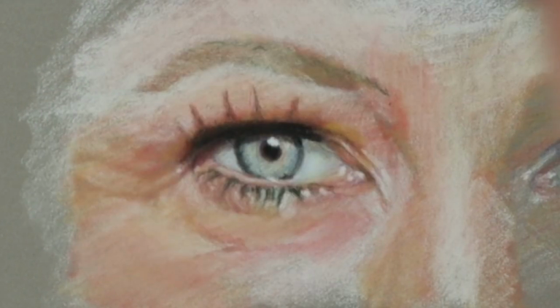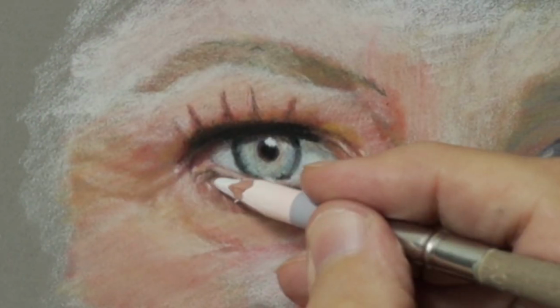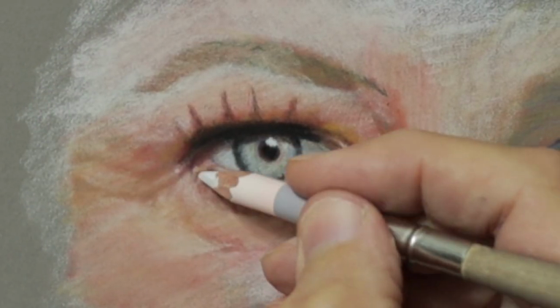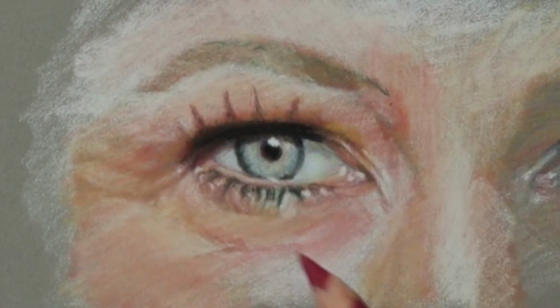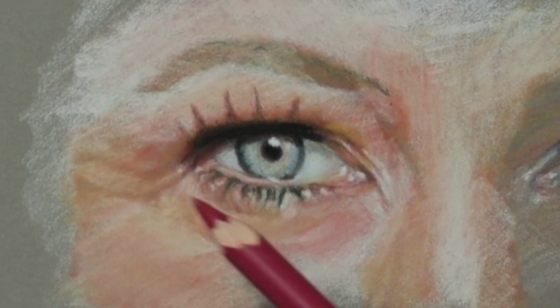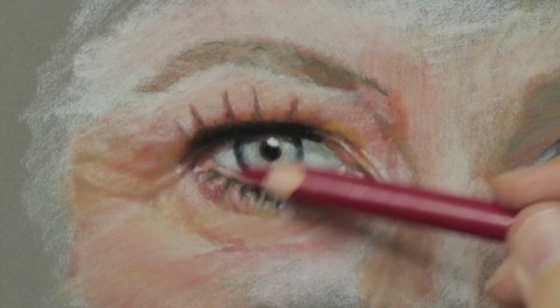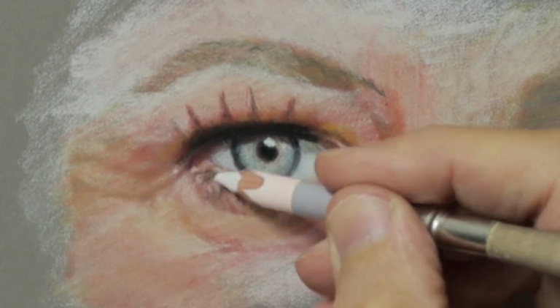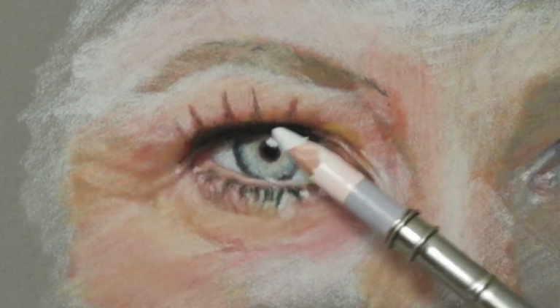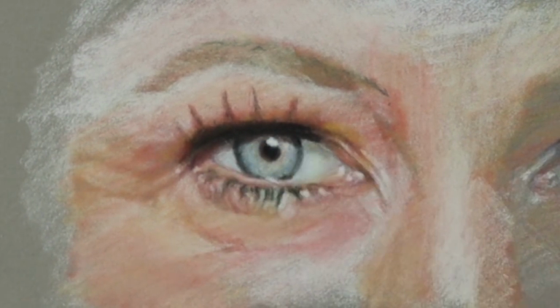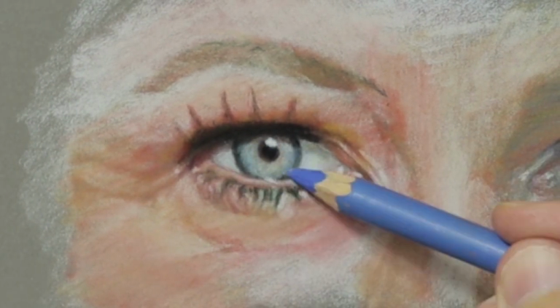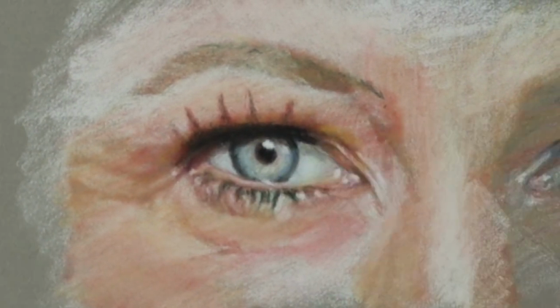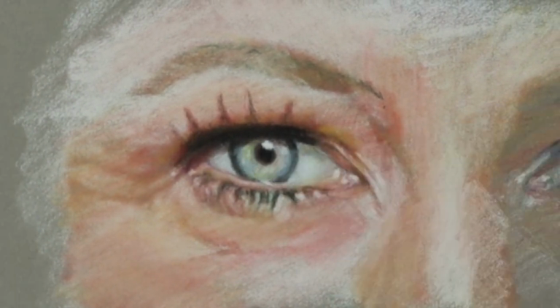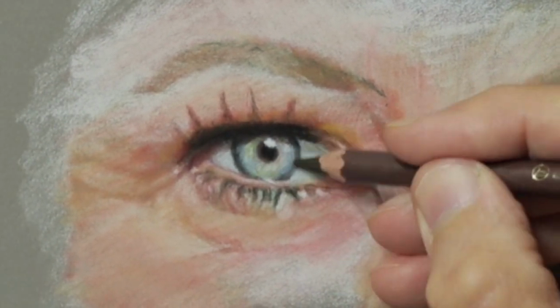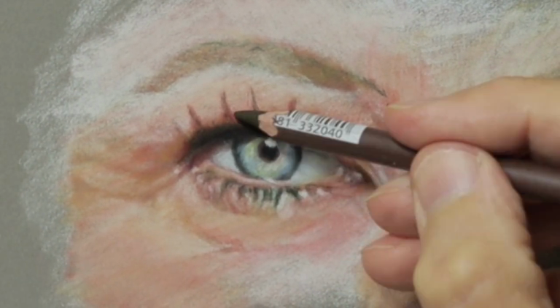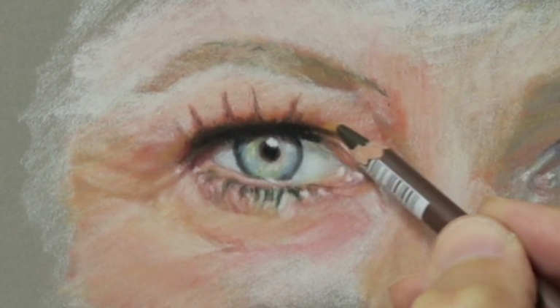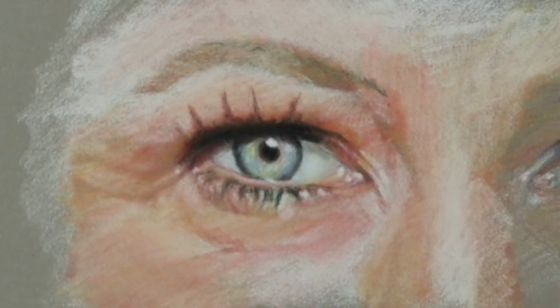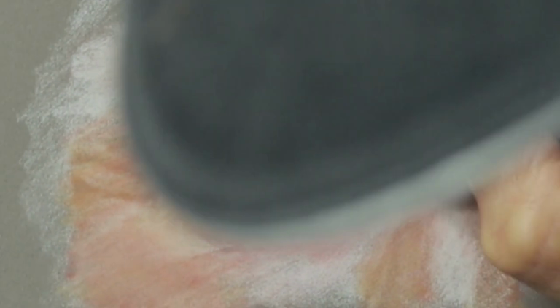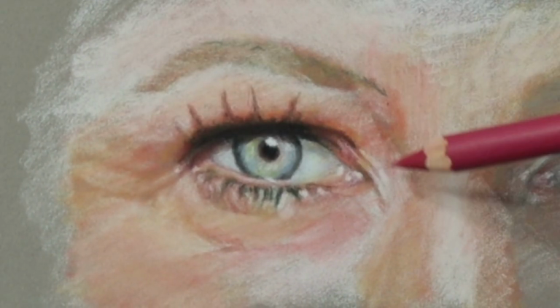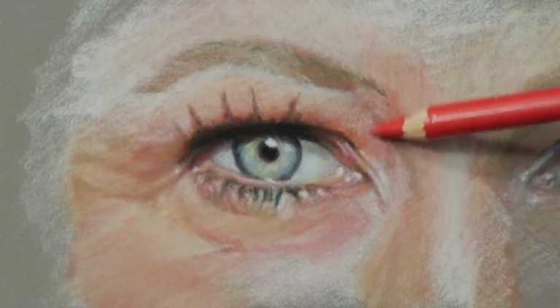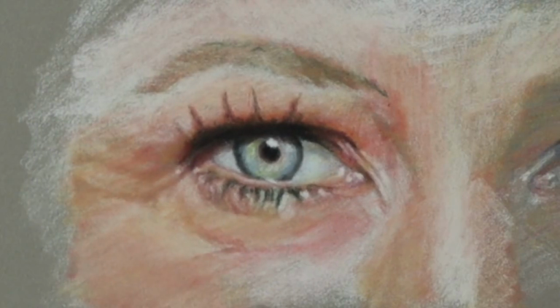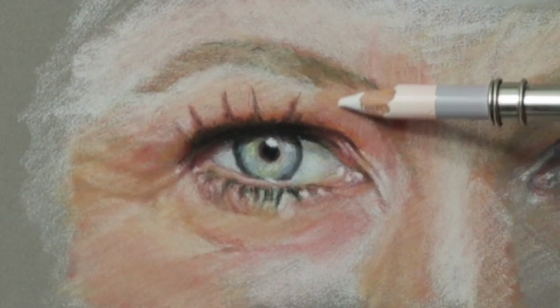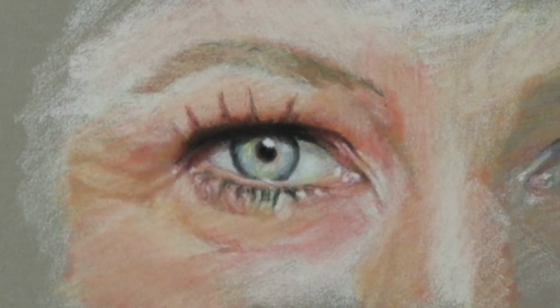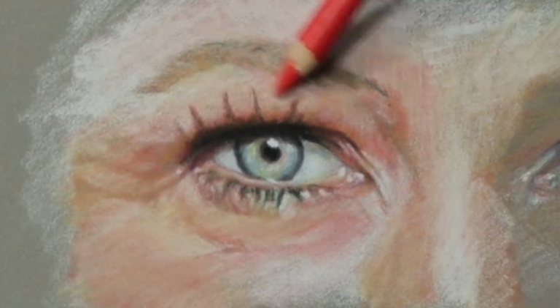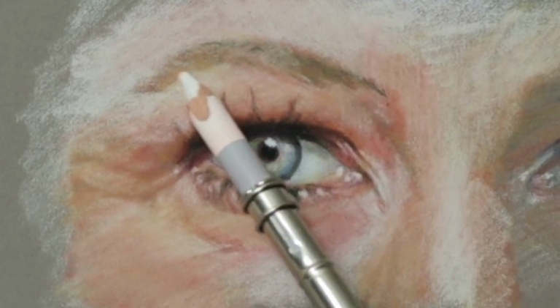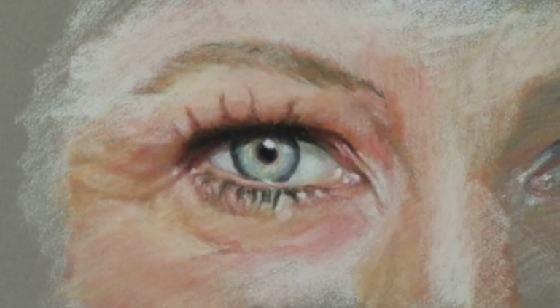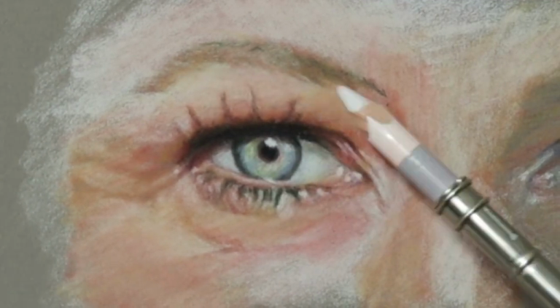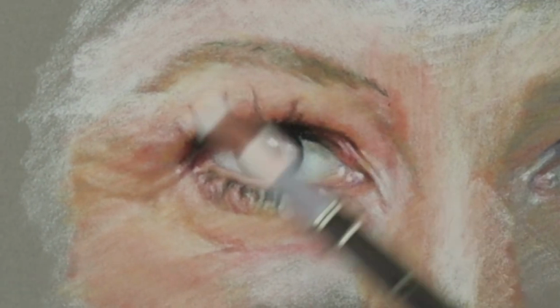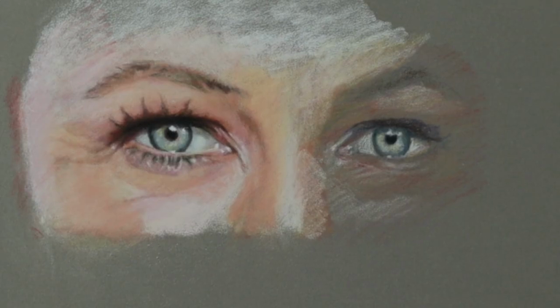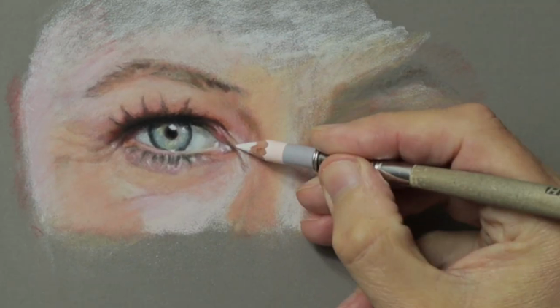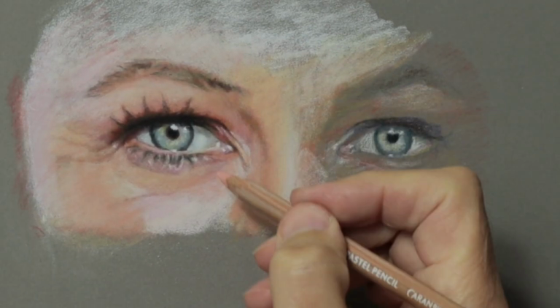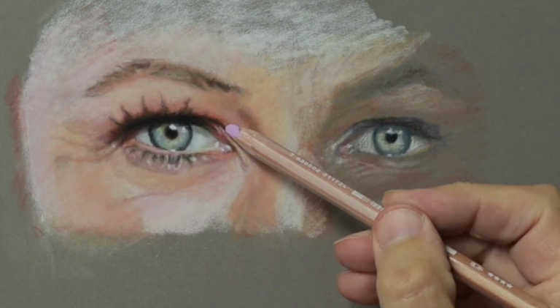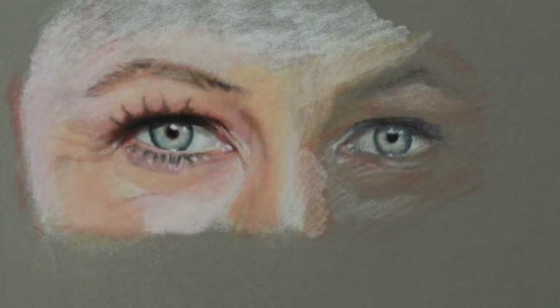Putting the white in then glaze, then keep putting the white on then glaze again — keep building it all that way and eventually you get to the right color.